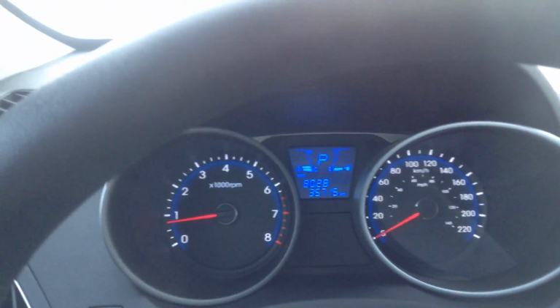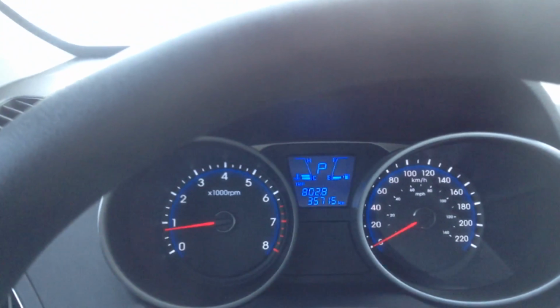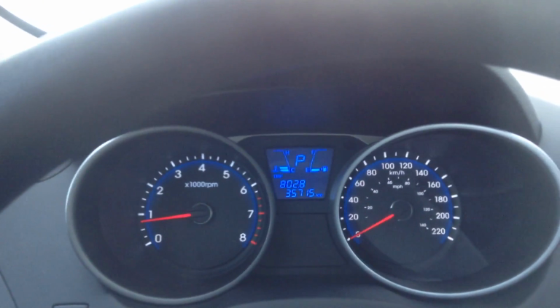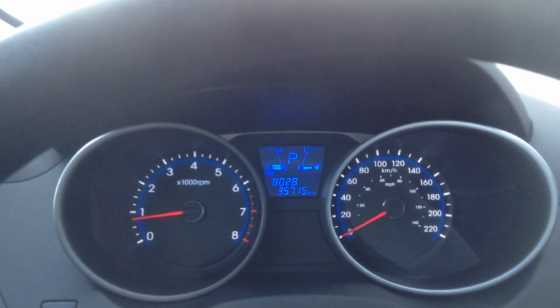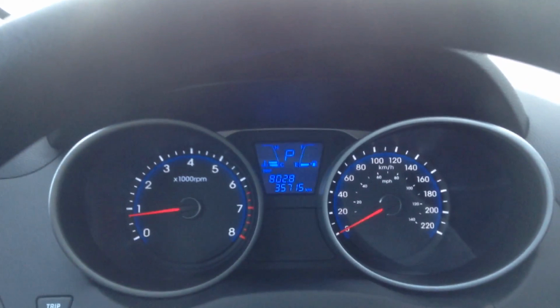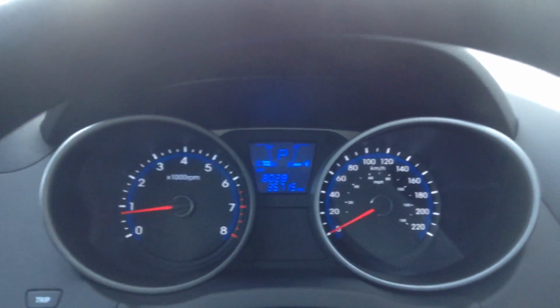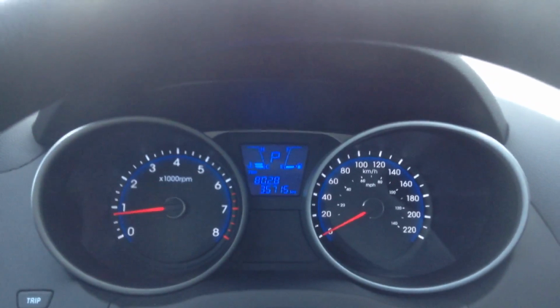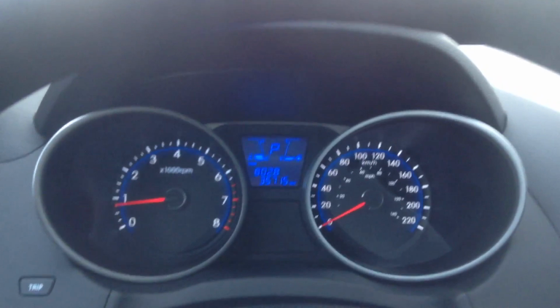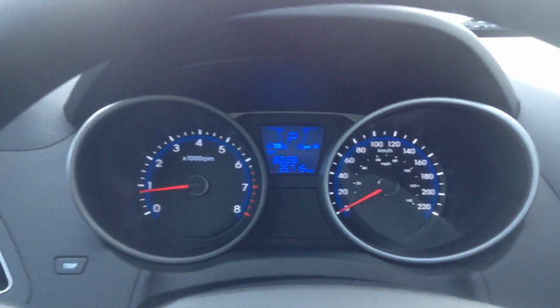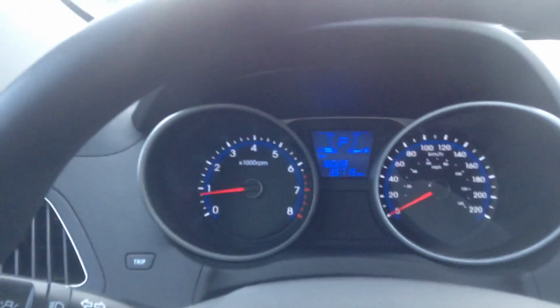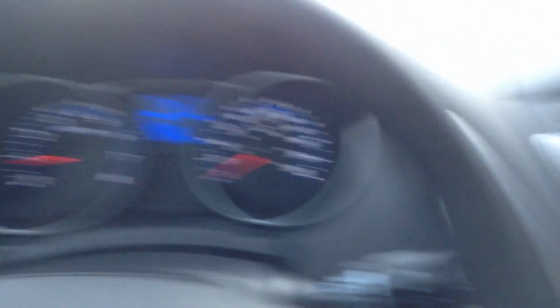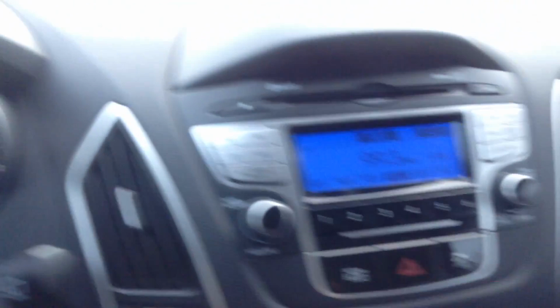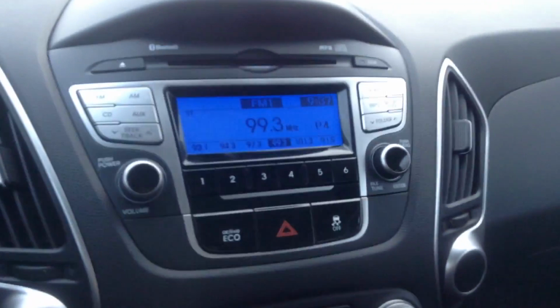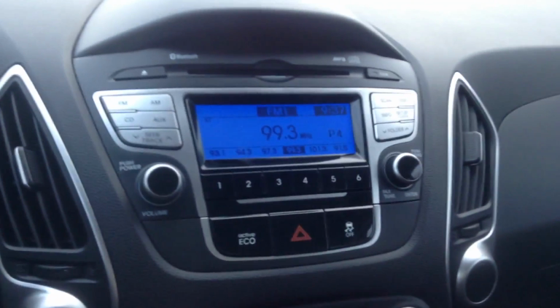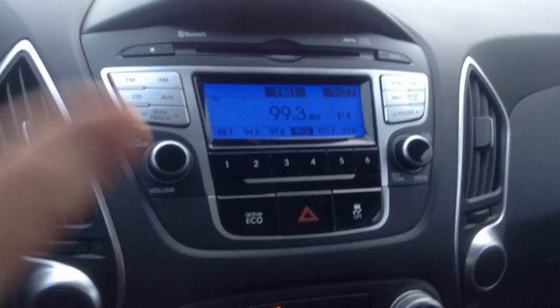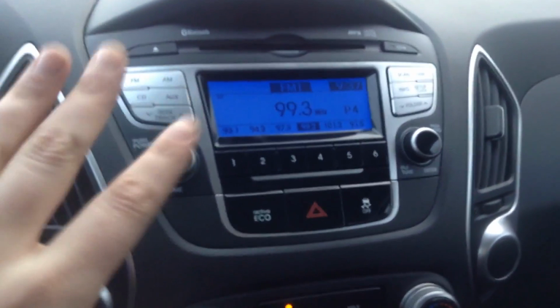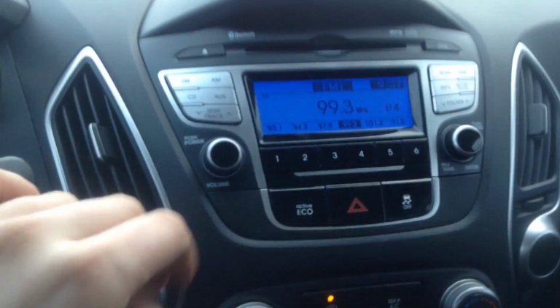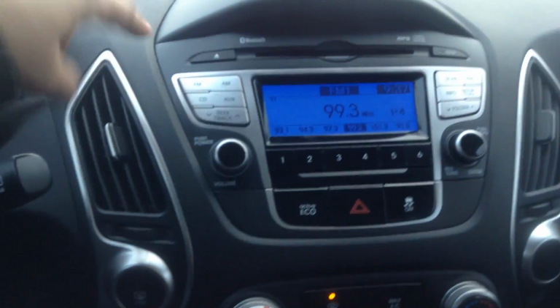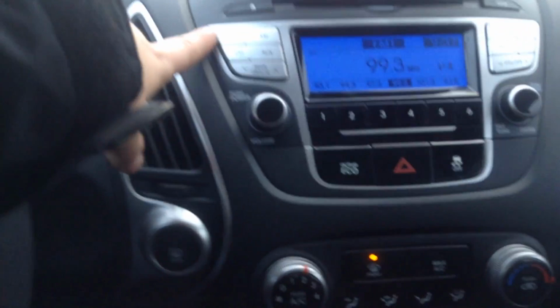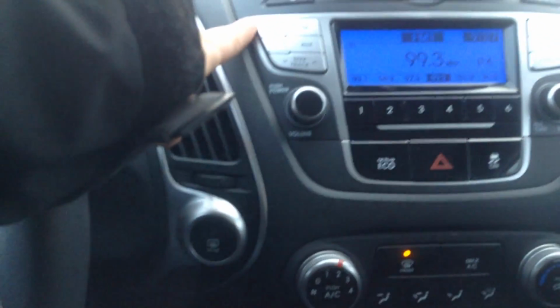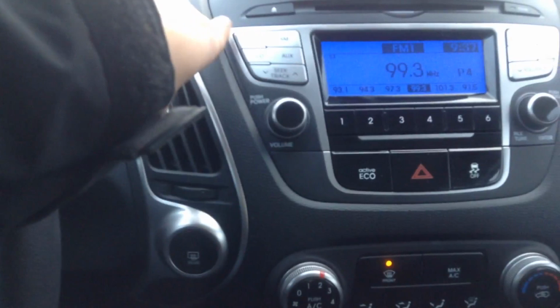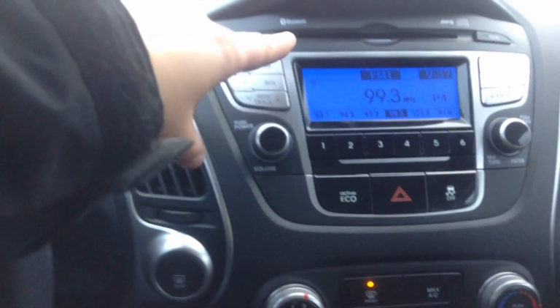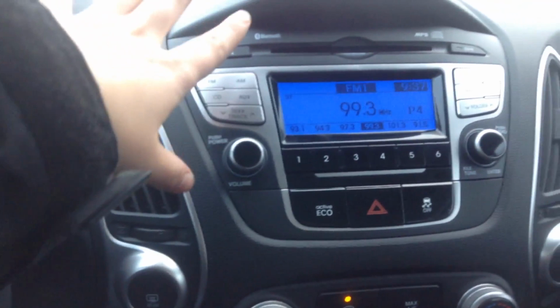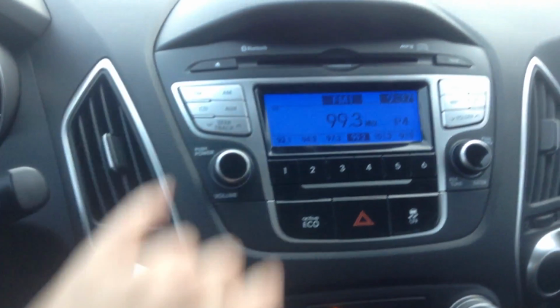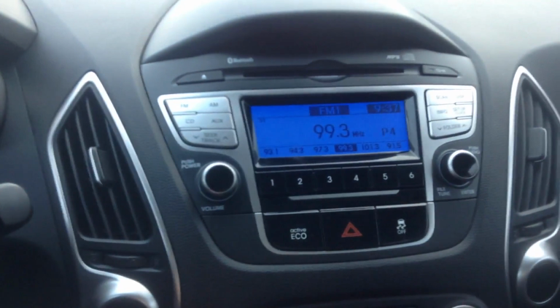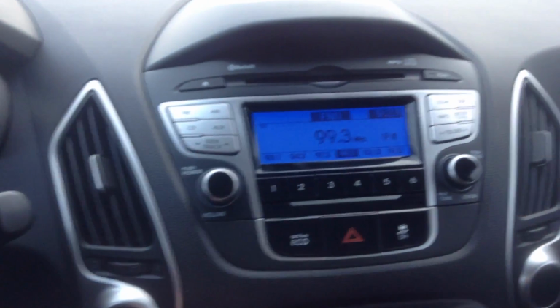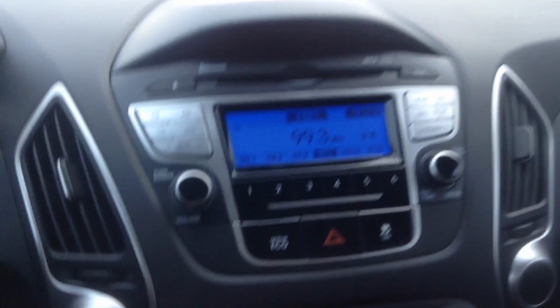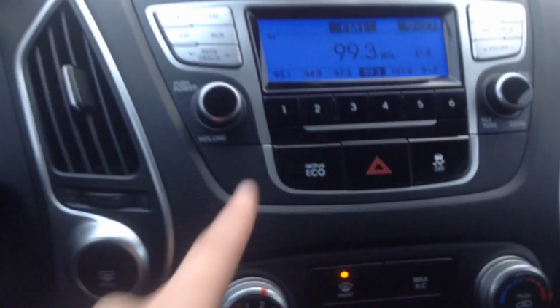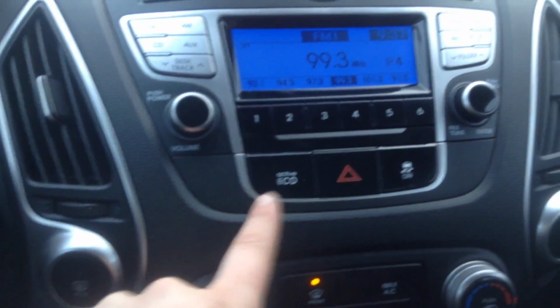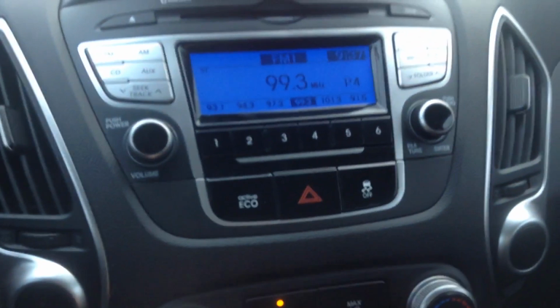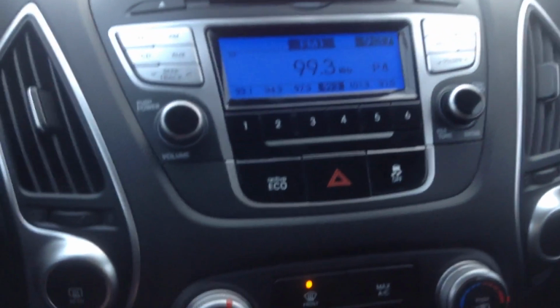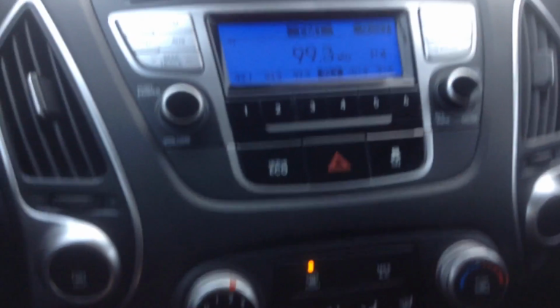We have 35,715 kilometers on our Tucson. Over here we have that nice blue in the display. You've got your FM, AM, your auxiliary, all that fun stuff. You've got your Active Eco and your traction control.